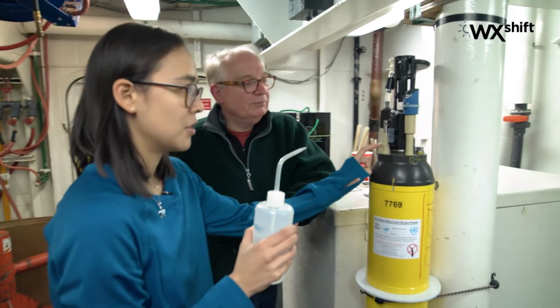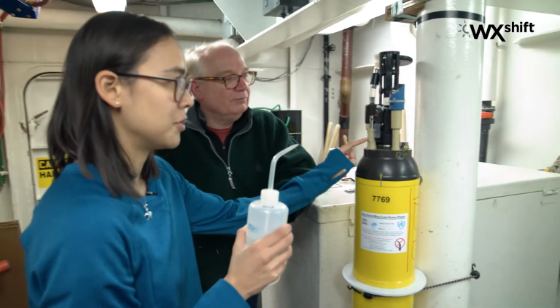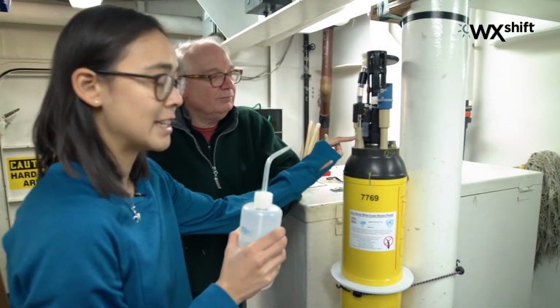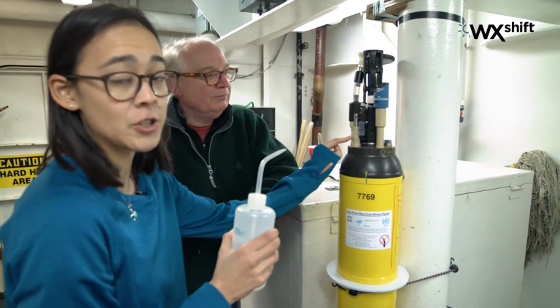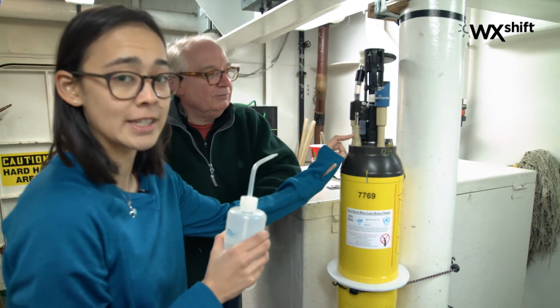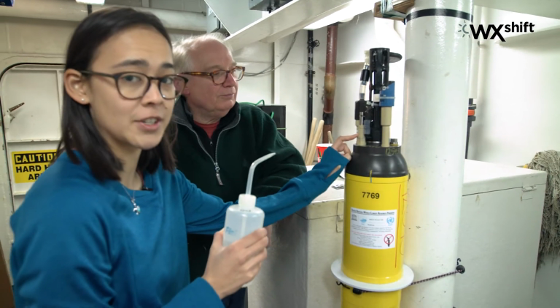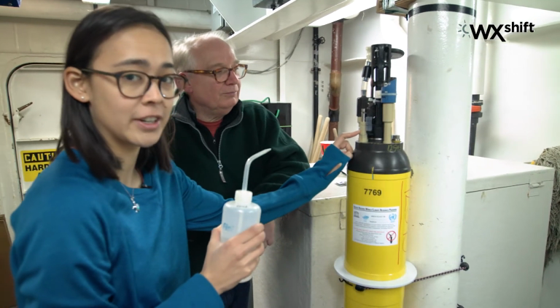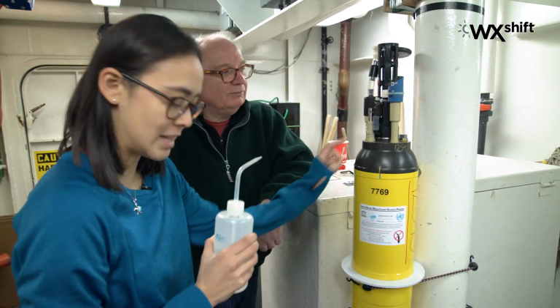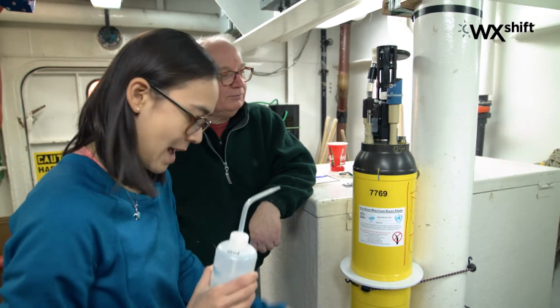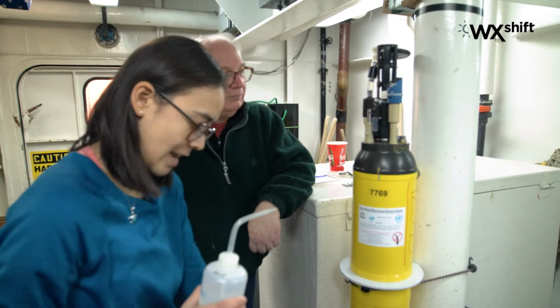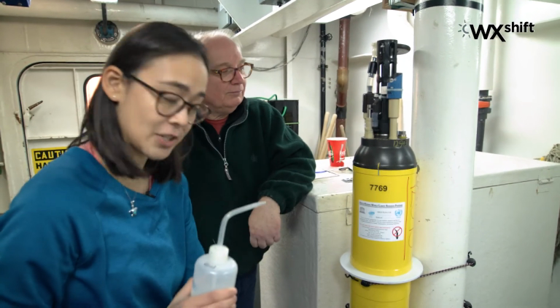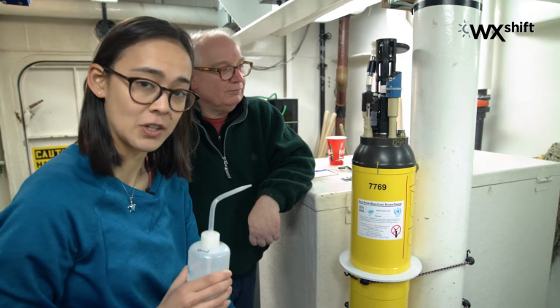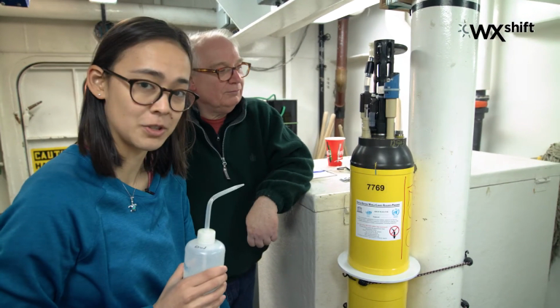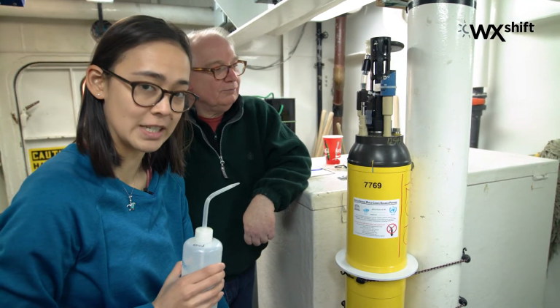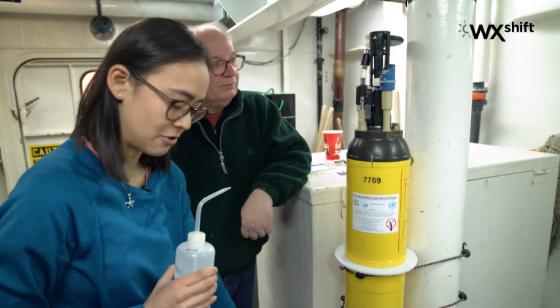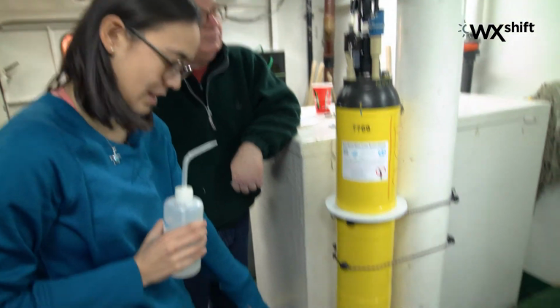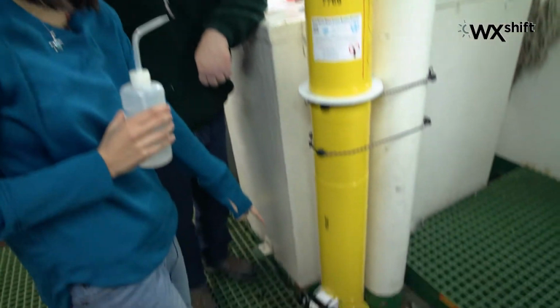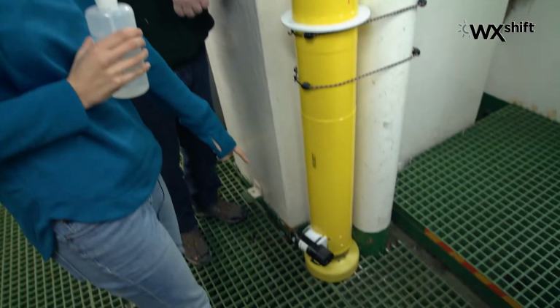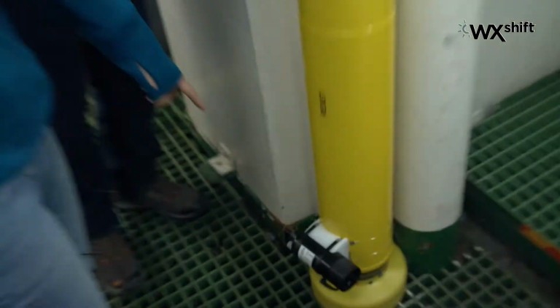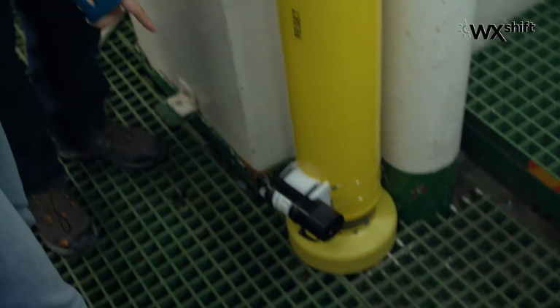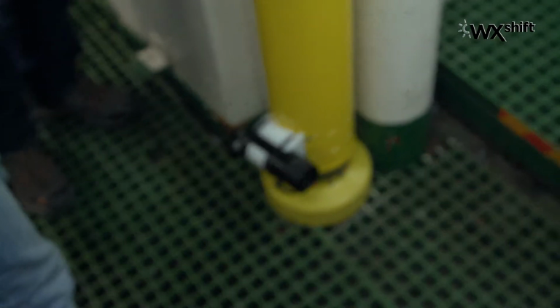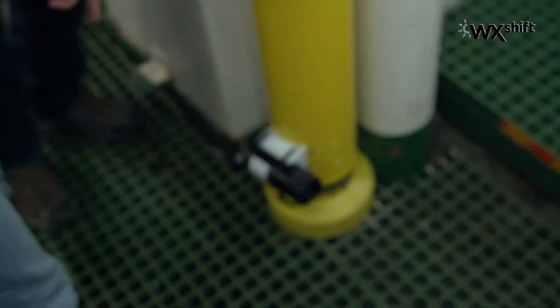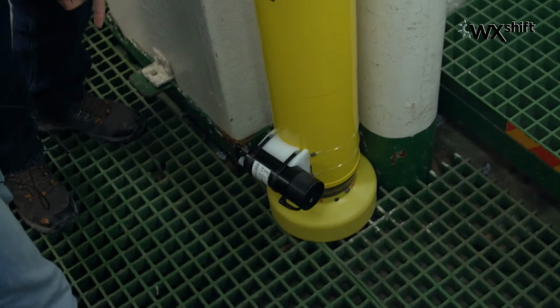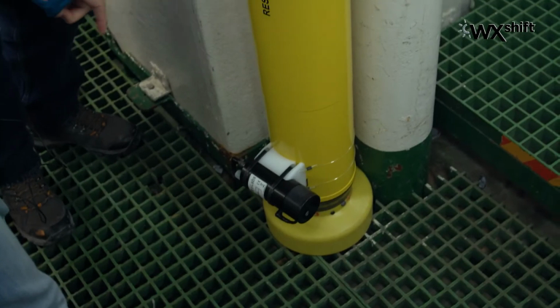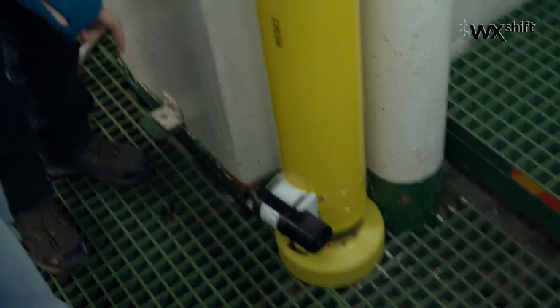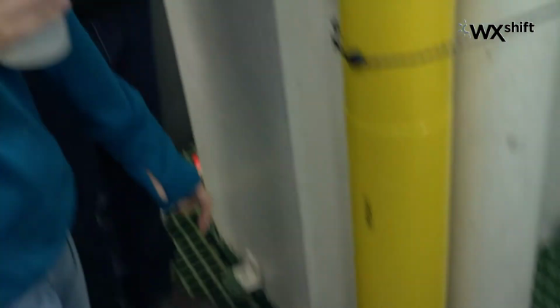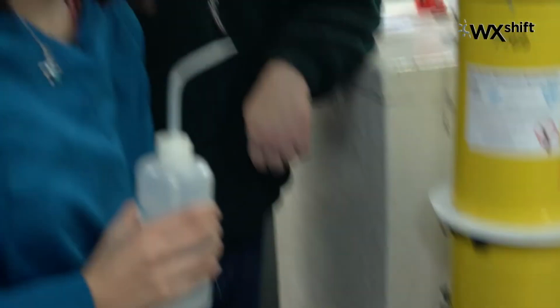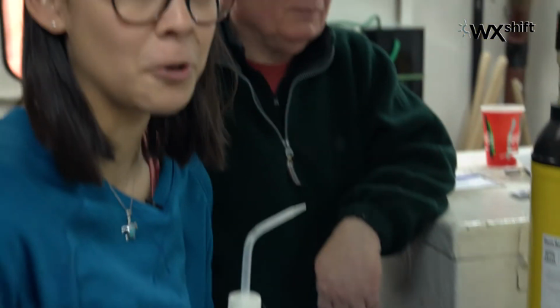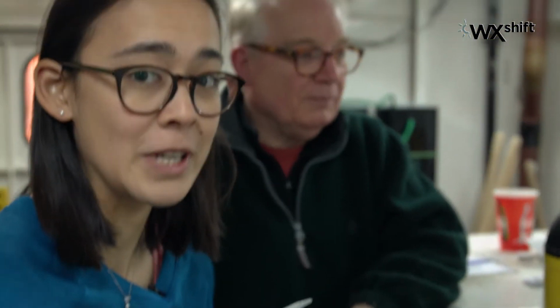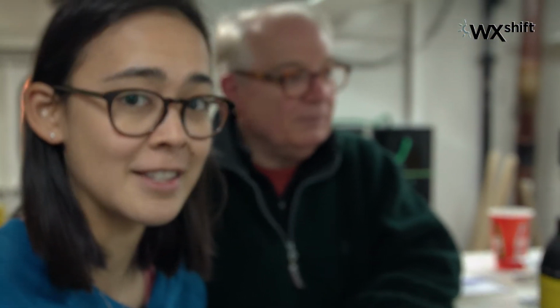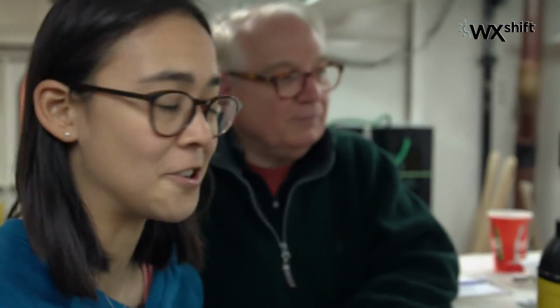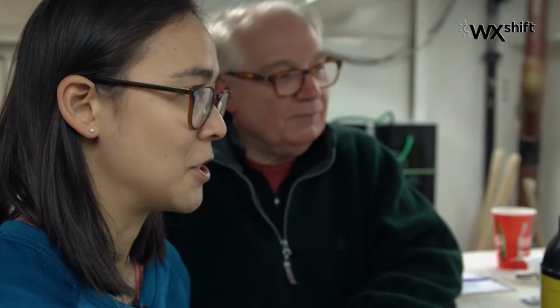Only the nitrate sensor and the backscatter sensor, which is down at the bottom of the float, require cleaning before it goes out in the southern ocean.